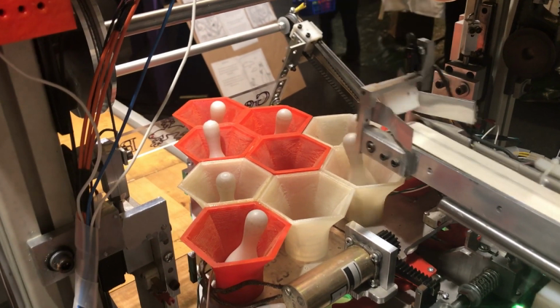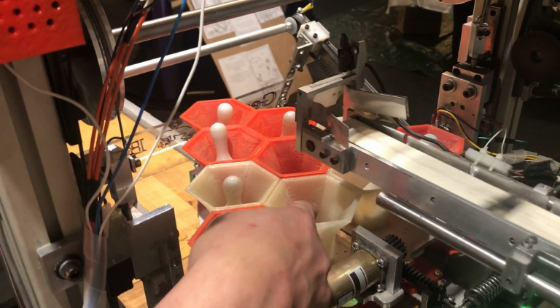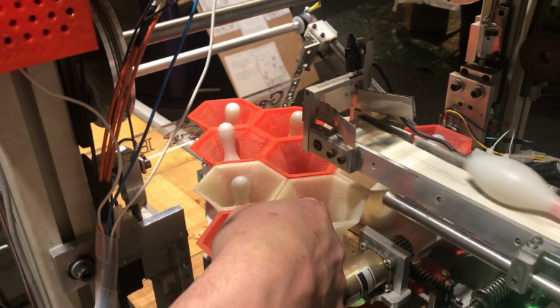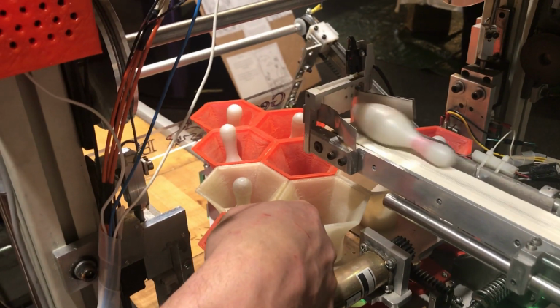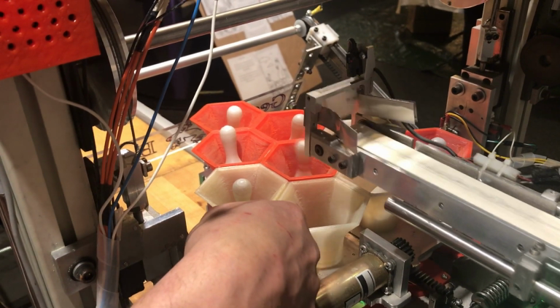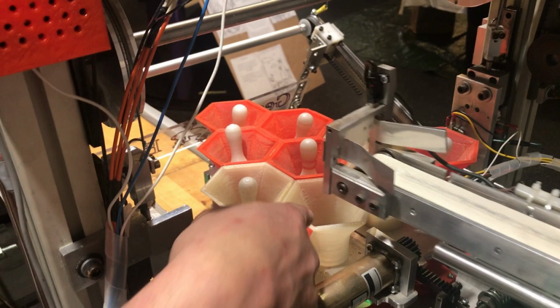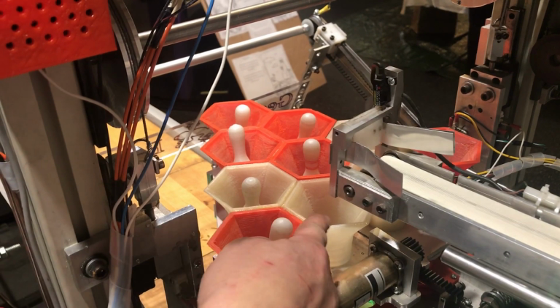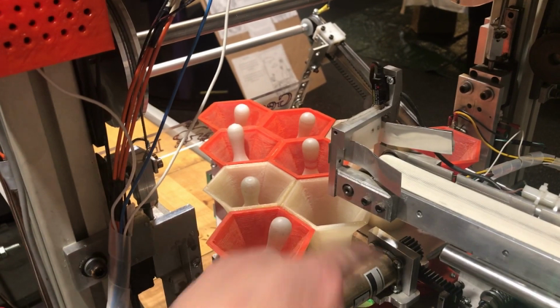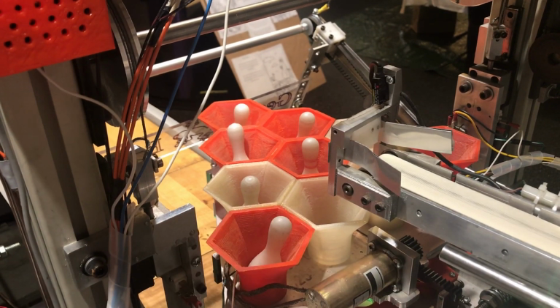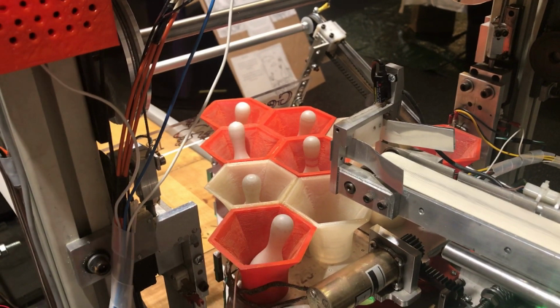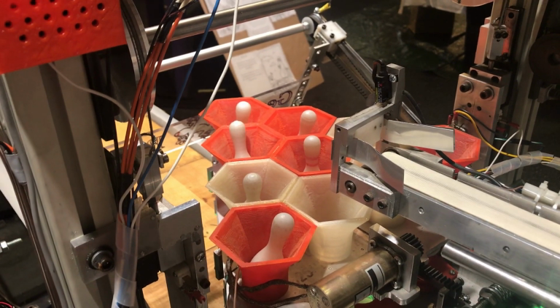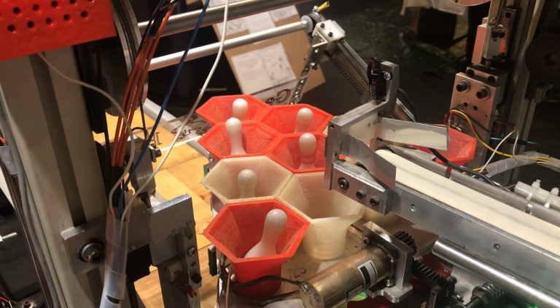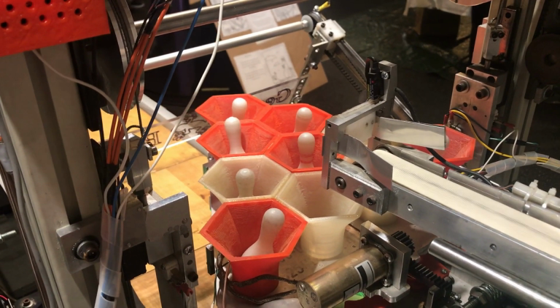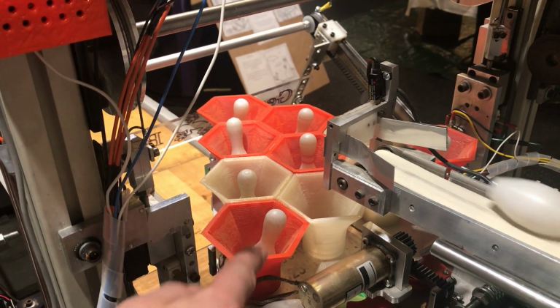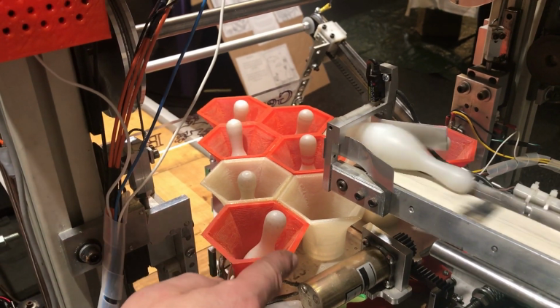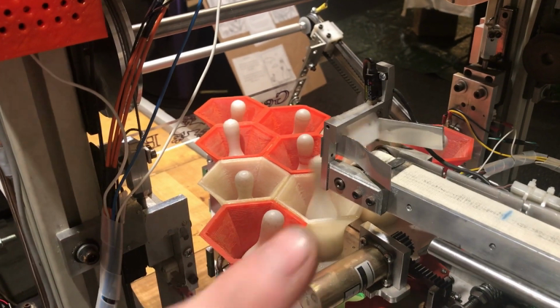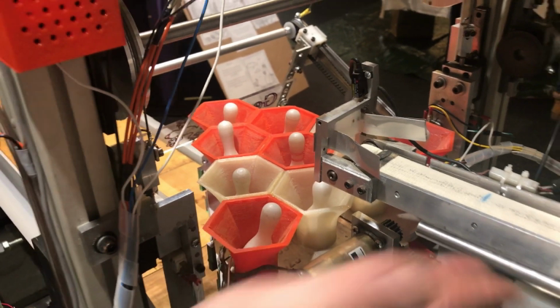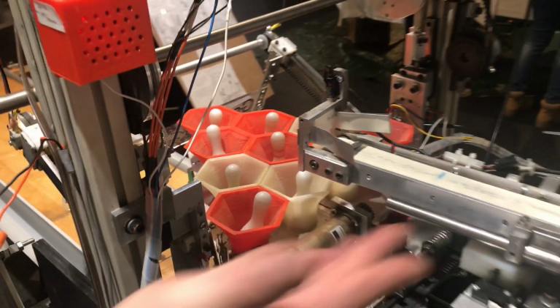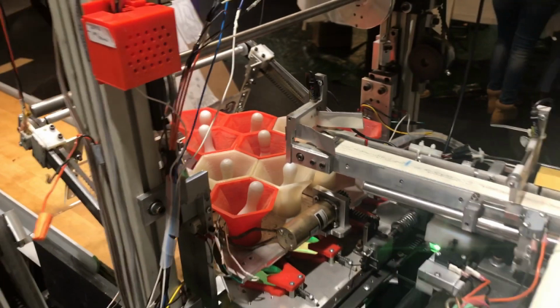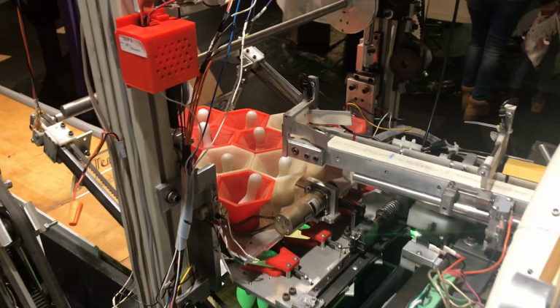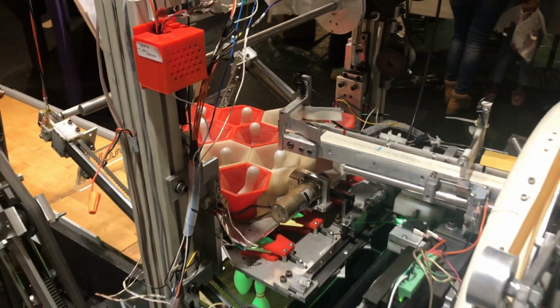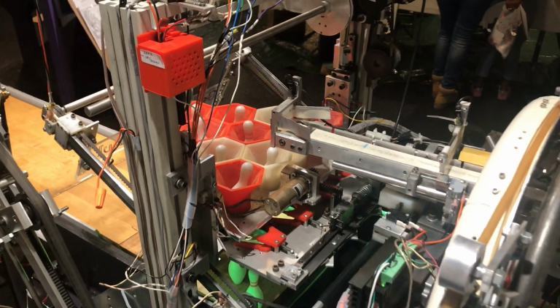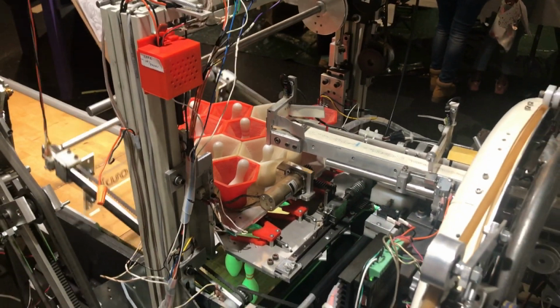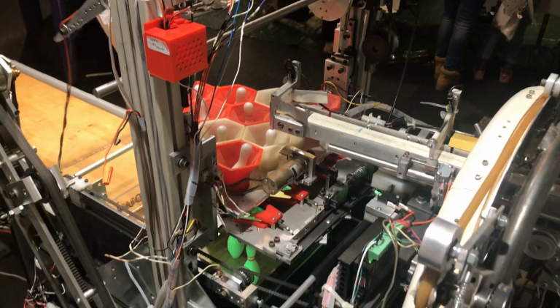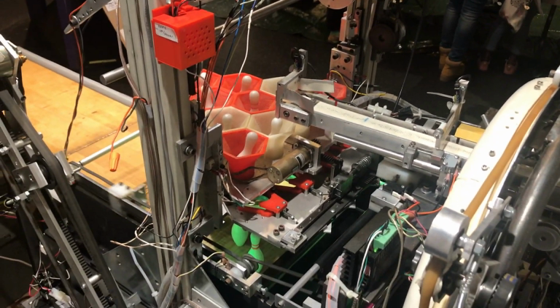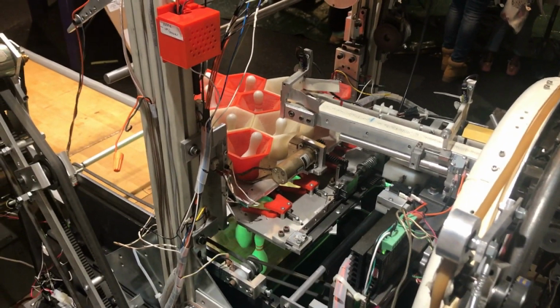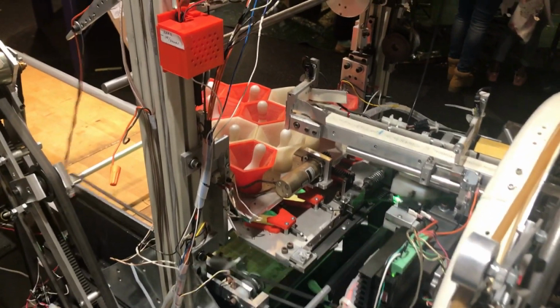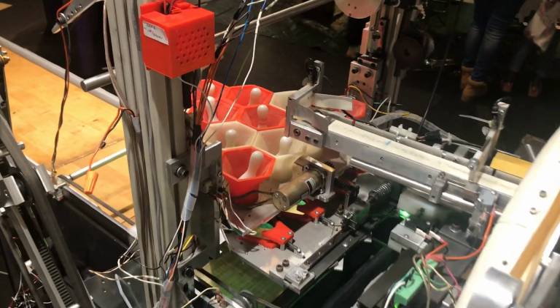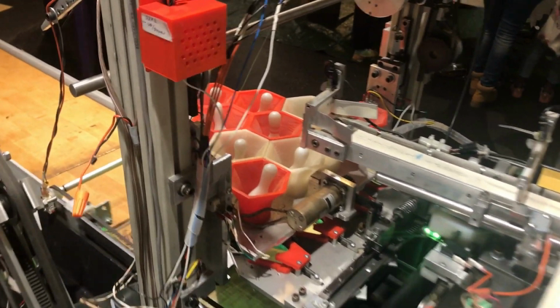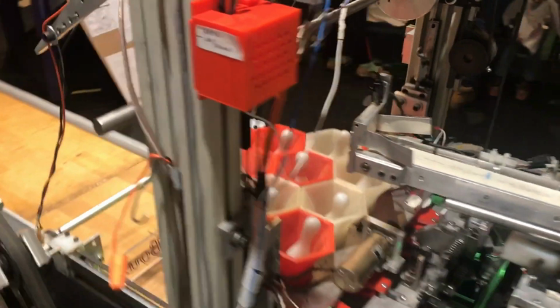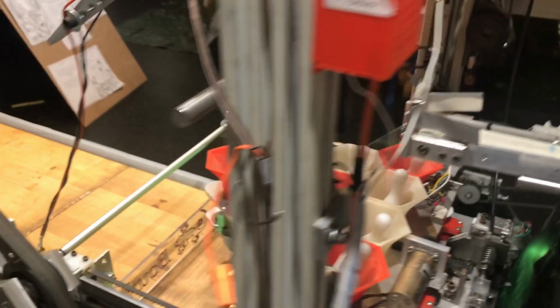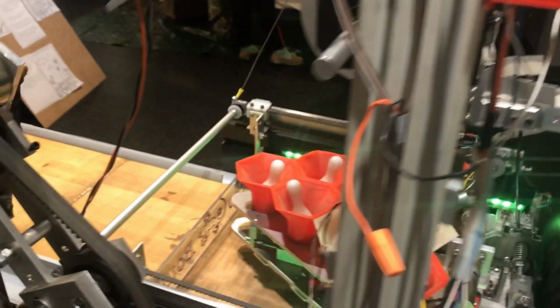When the last spot is filled, the pinwheel will stop. The pinwheel and the belt stop — the pinwheel will stop.